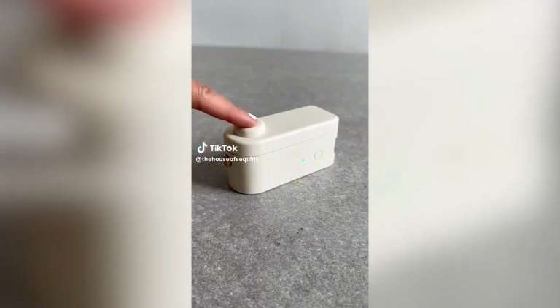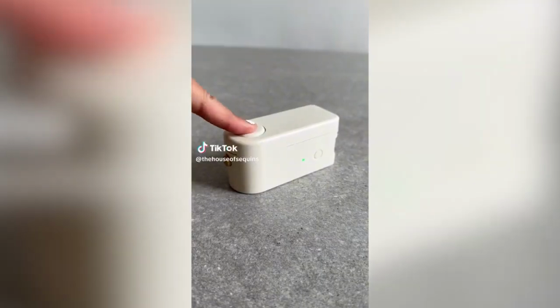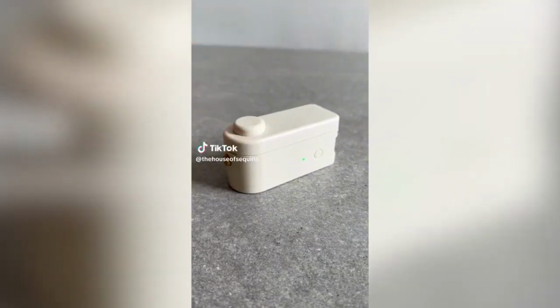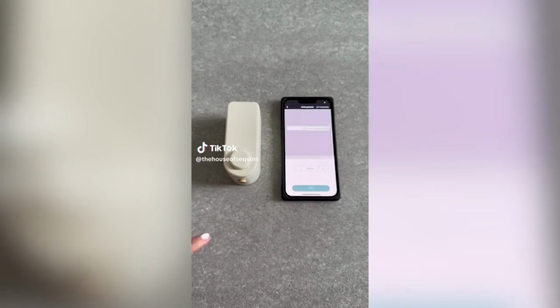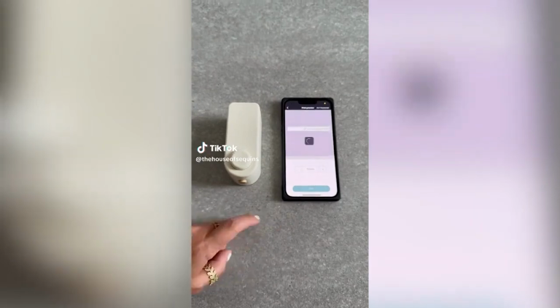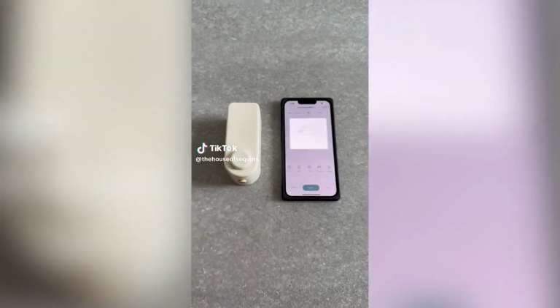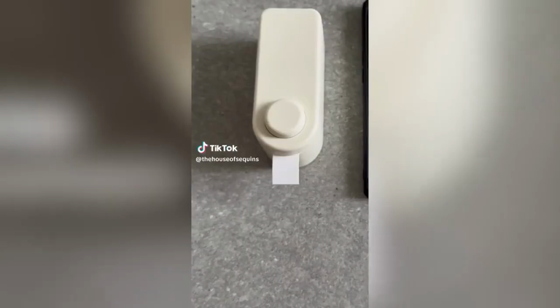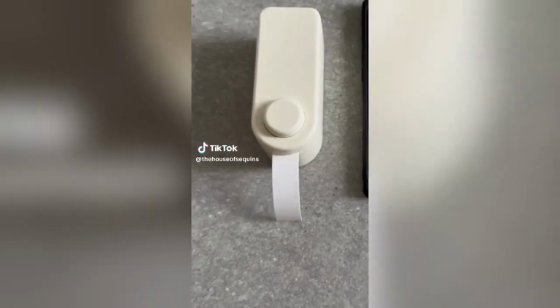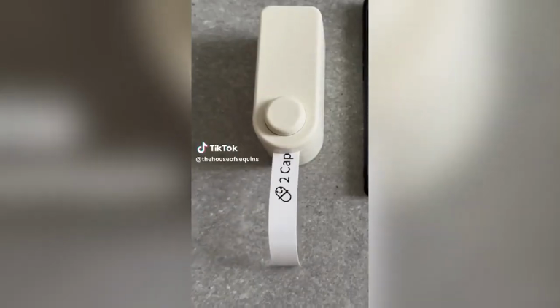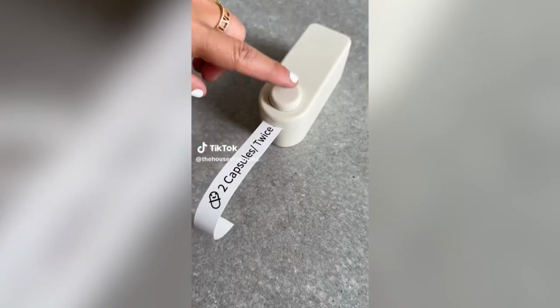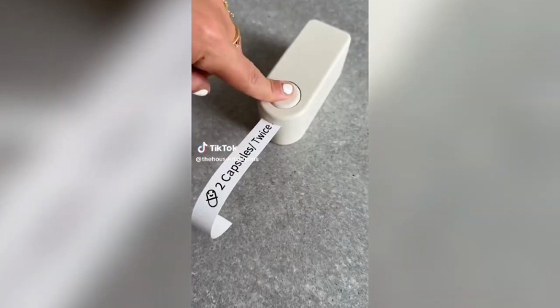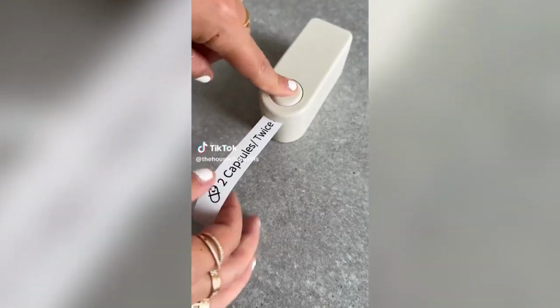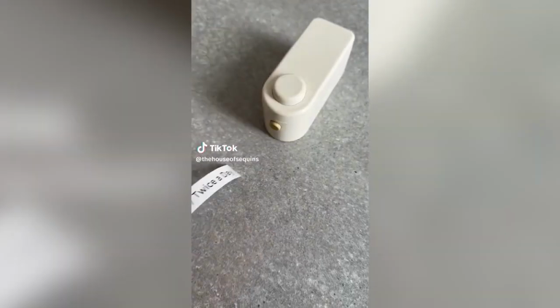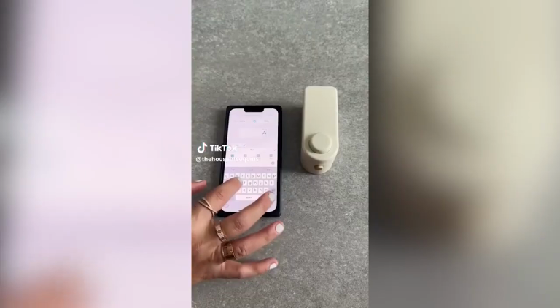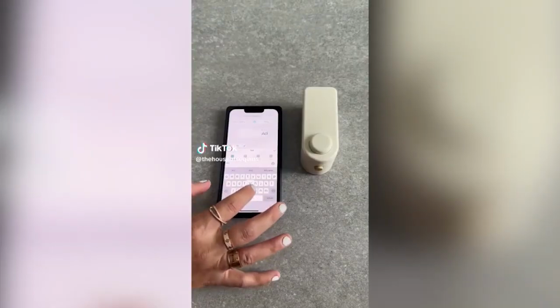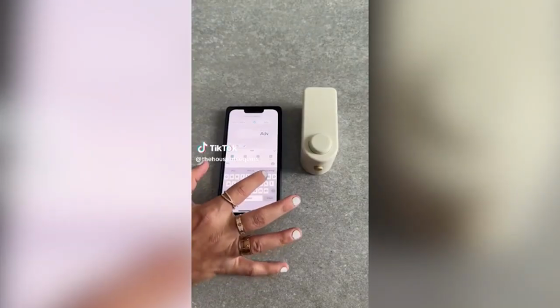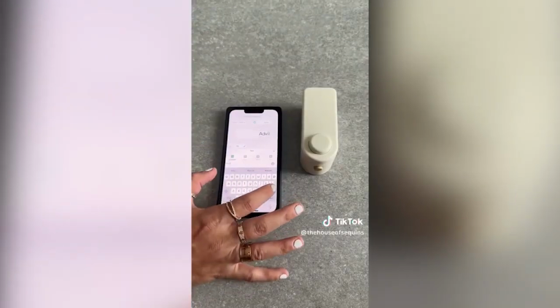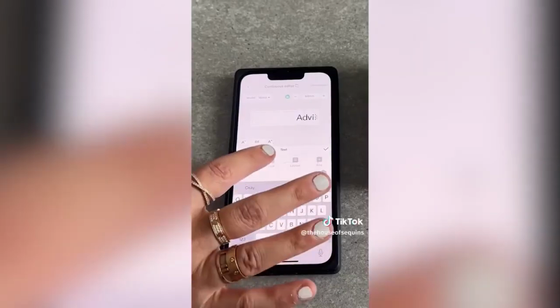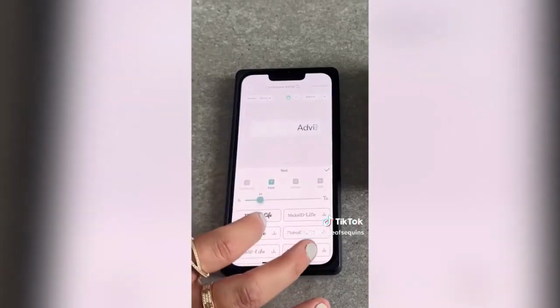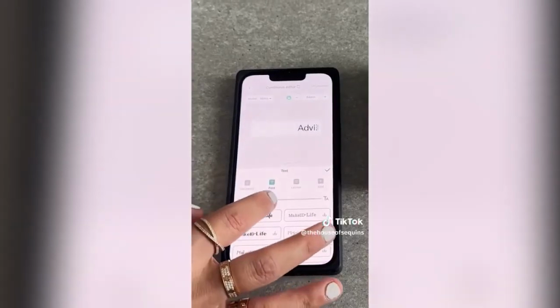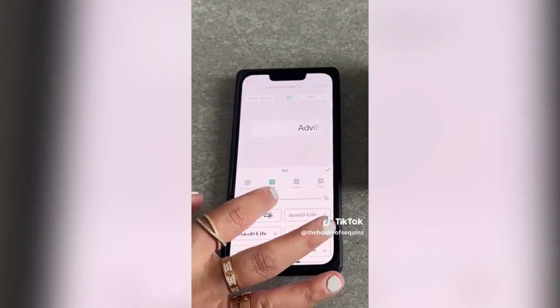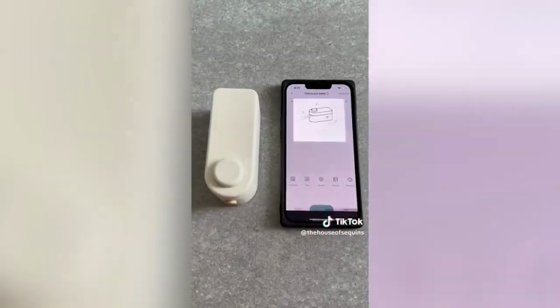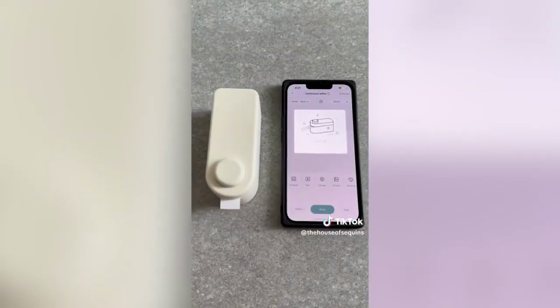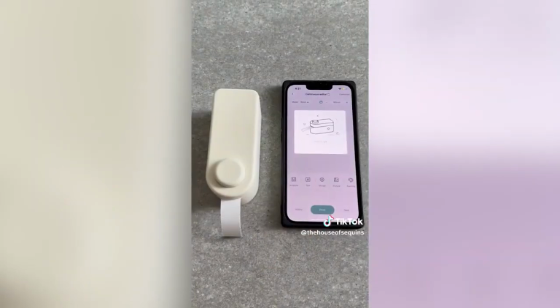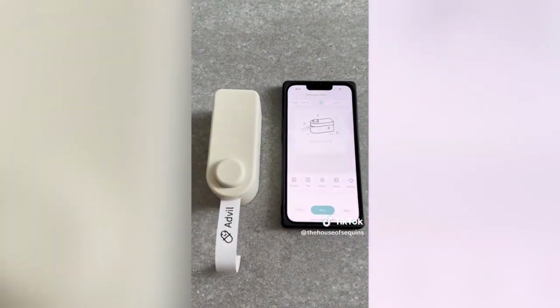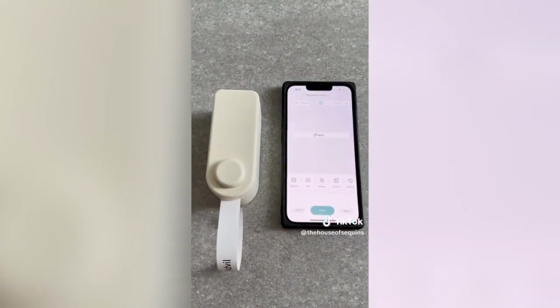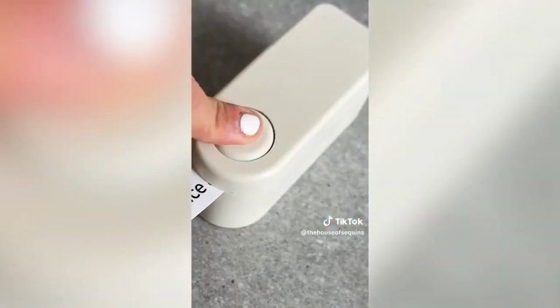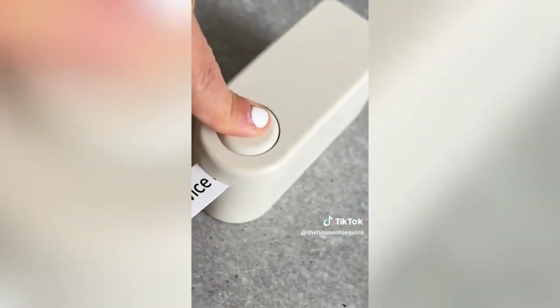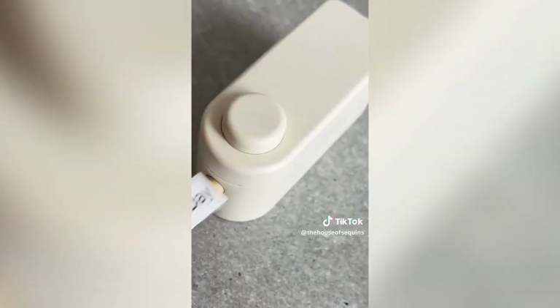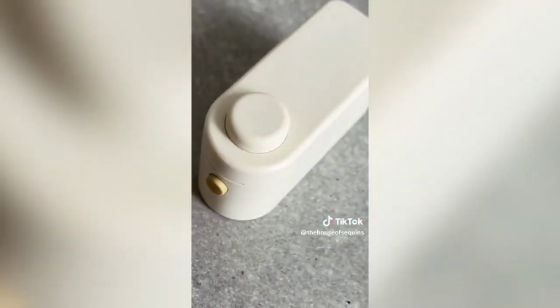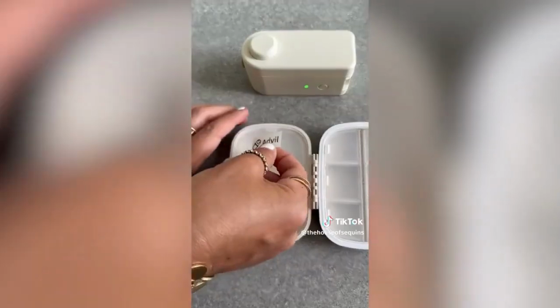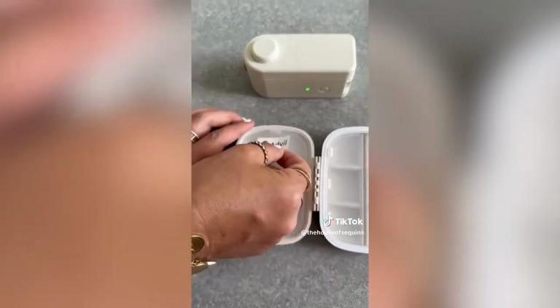This portable printer creates customized waterproof labels to help organize your life. It's lightweight, wireless, and pairs to an app with tons of fonts and emojis. Tap the button and it neatly cuts into a peel-and-stick label.